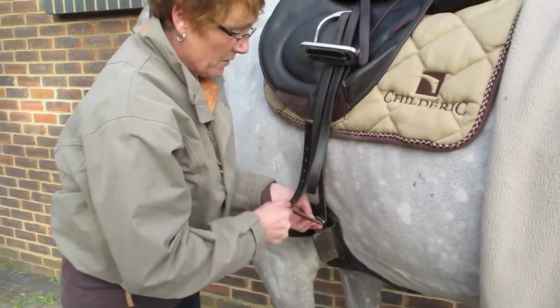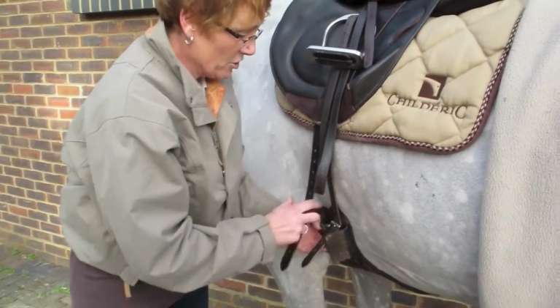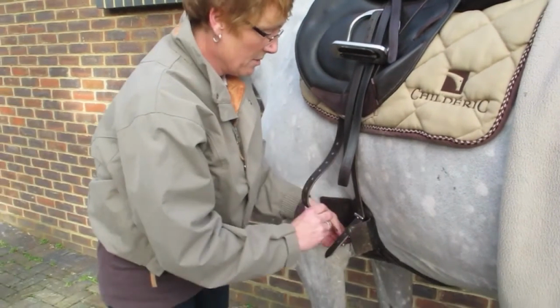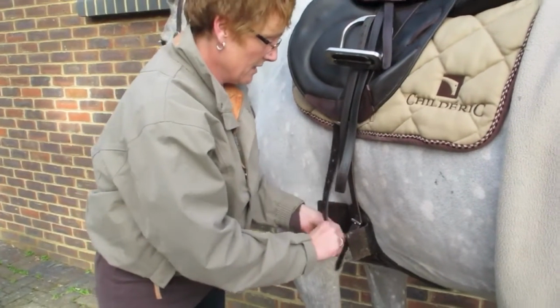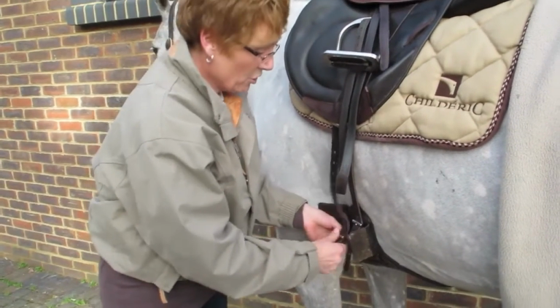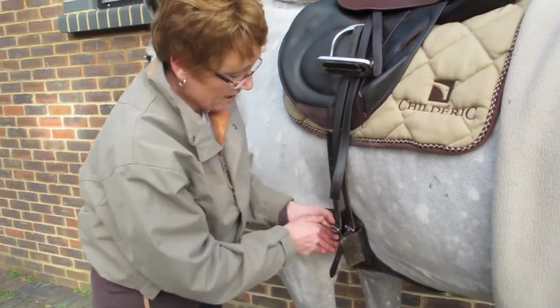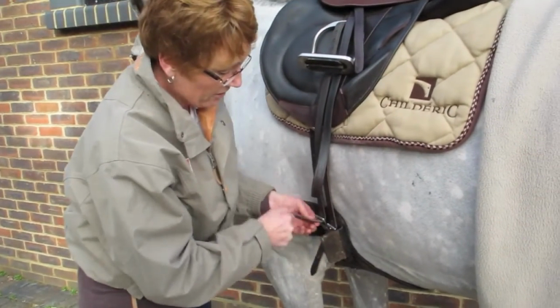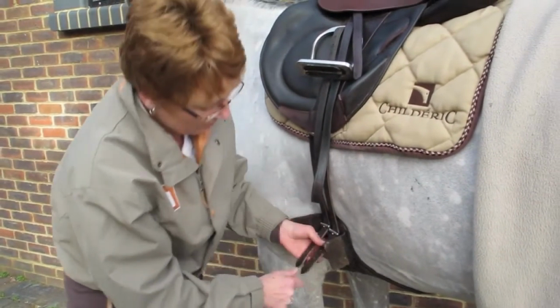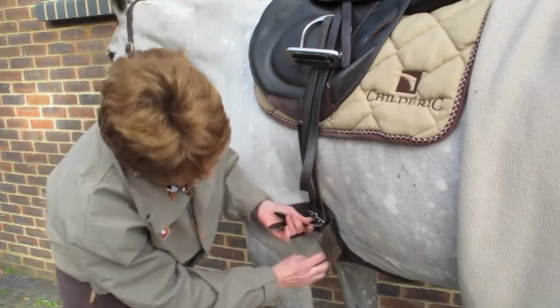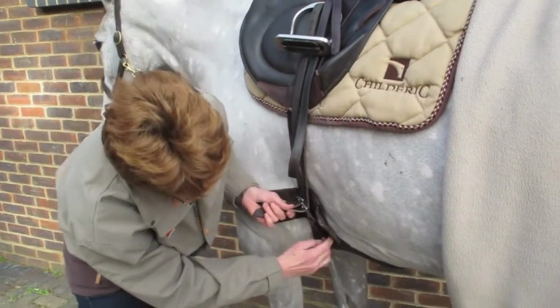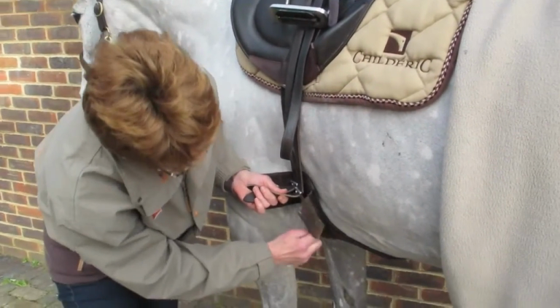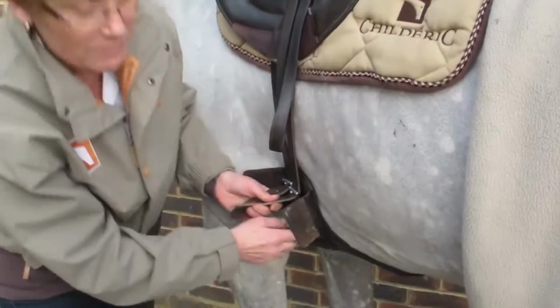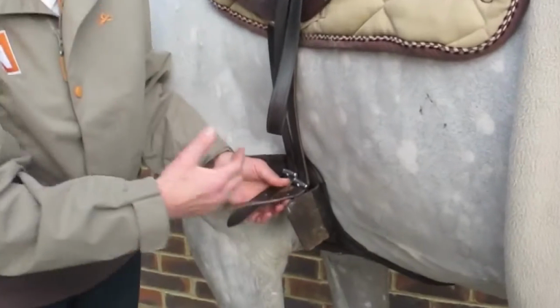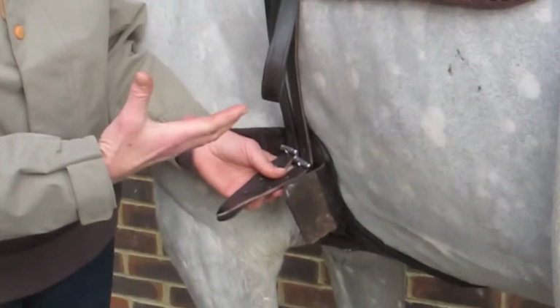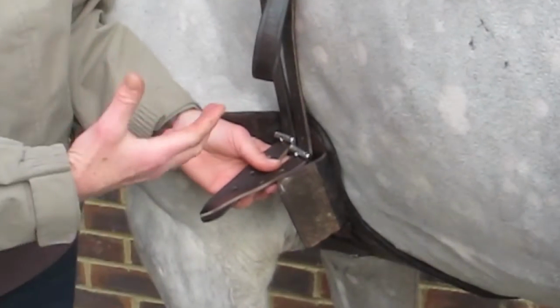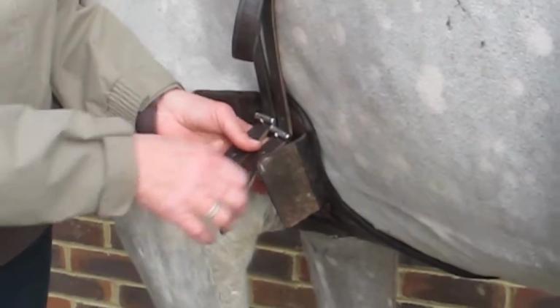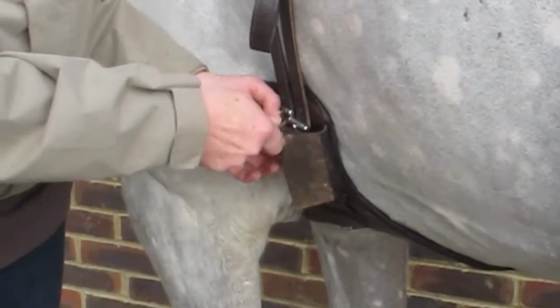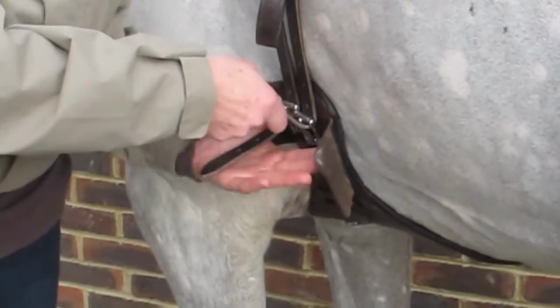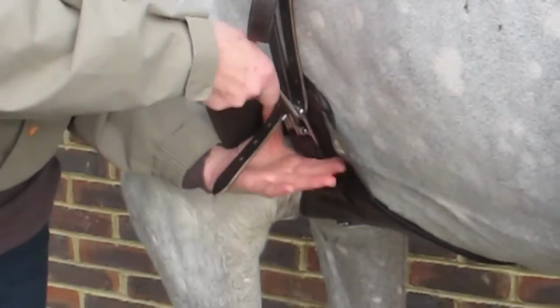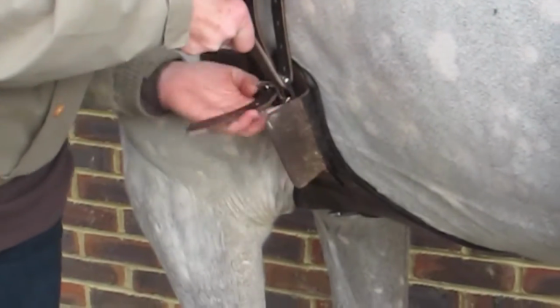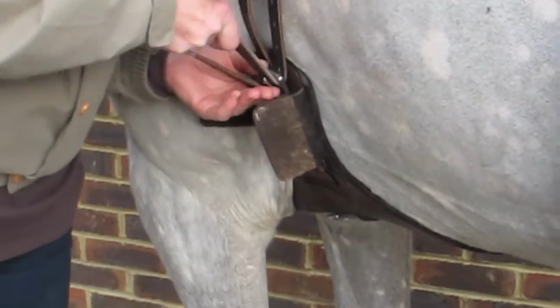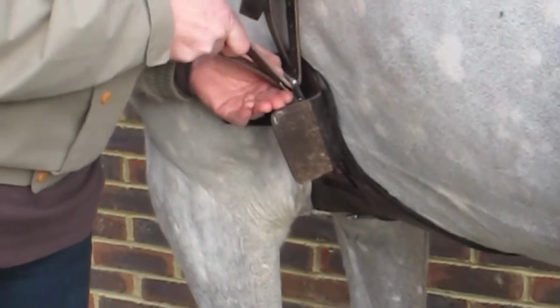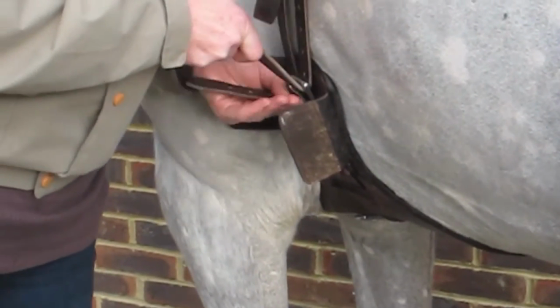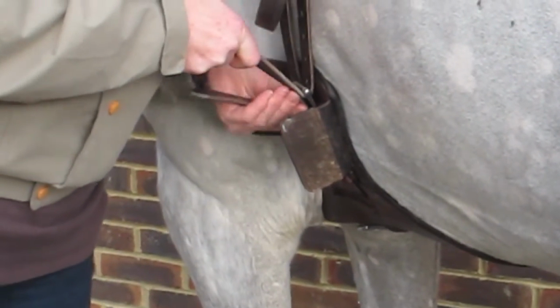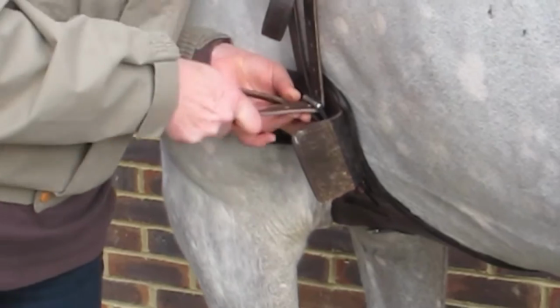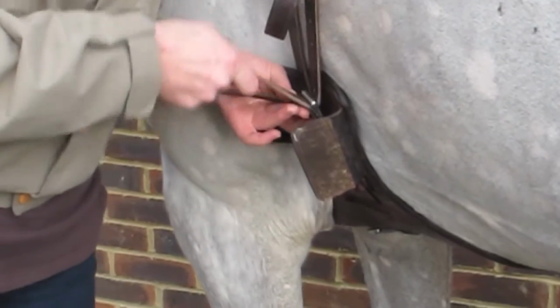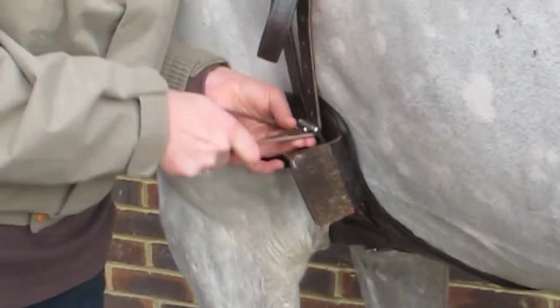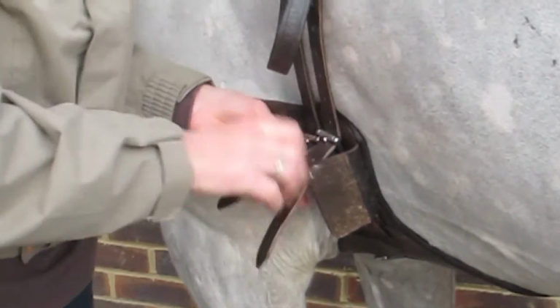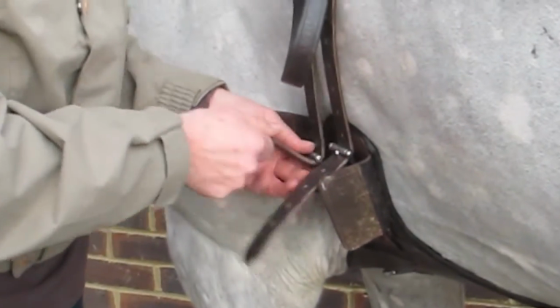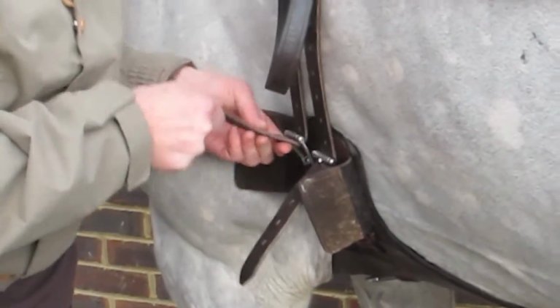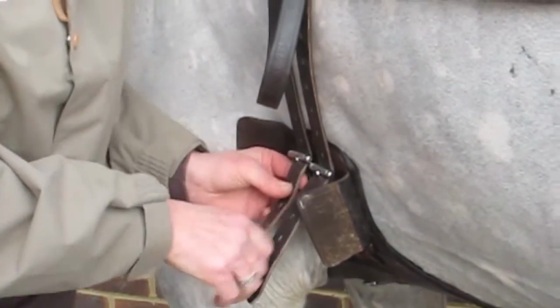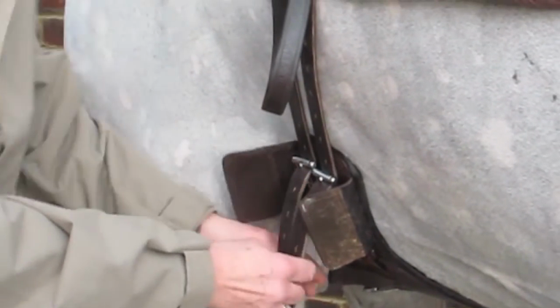I'm going to do it up. Good quality girth, triple elastic, means that you can't really over-girth it — it stretches so much. I can do it quite tight, but the horse can still move the elastic, because their ribcage is a lot stronger than ours.